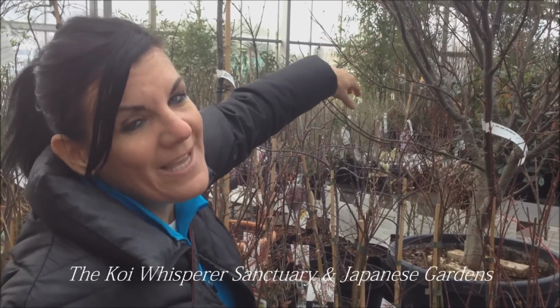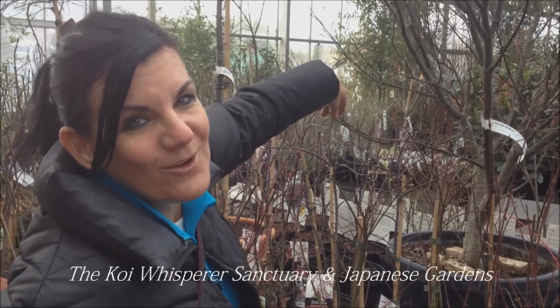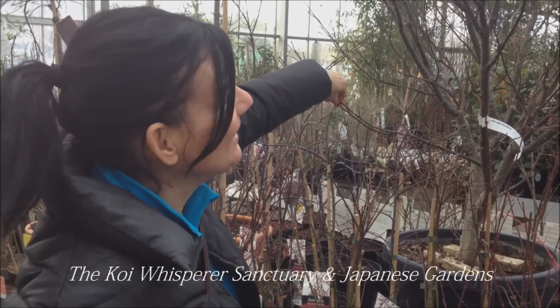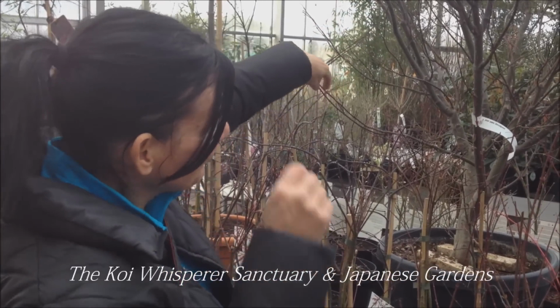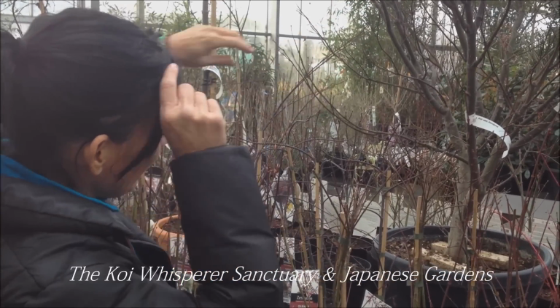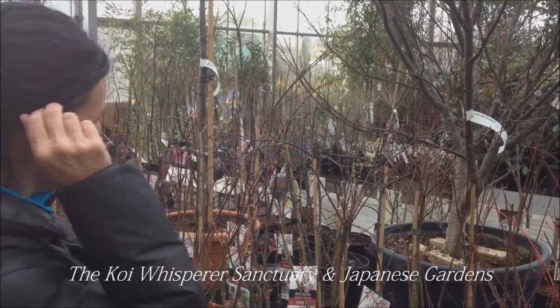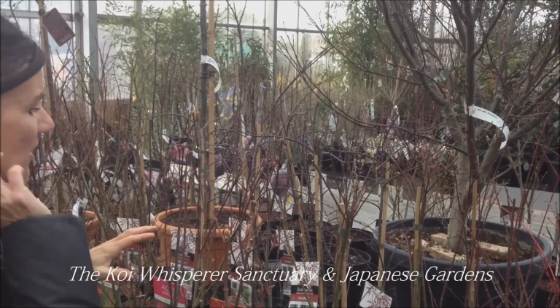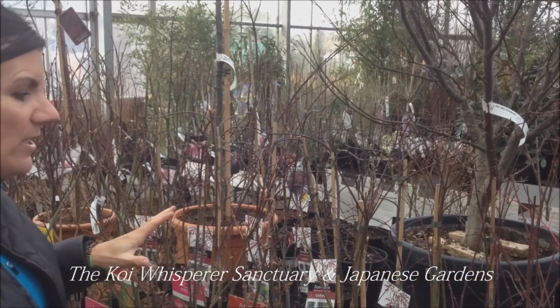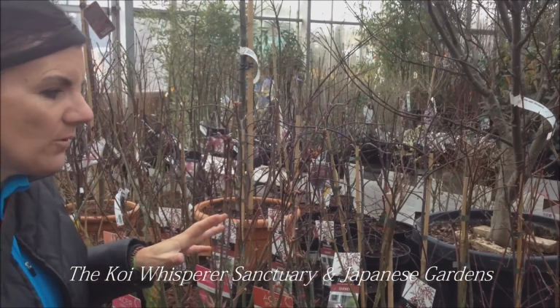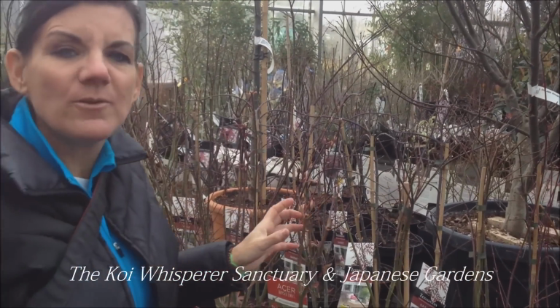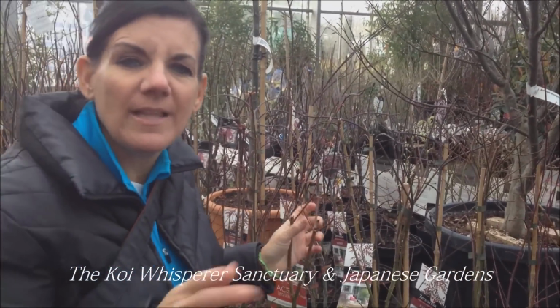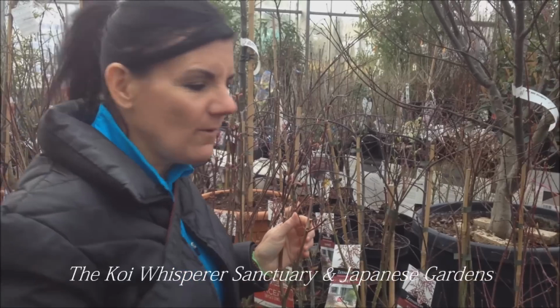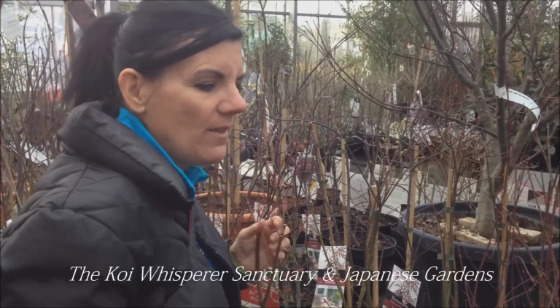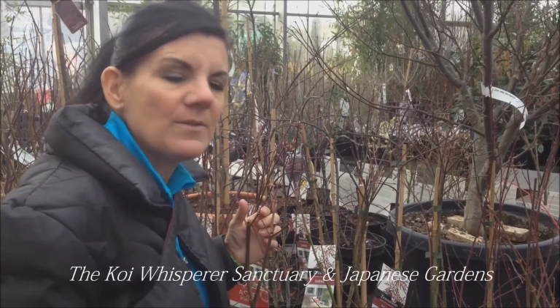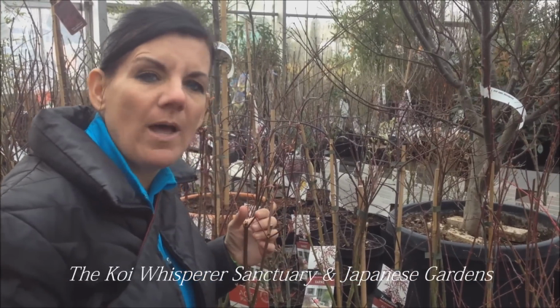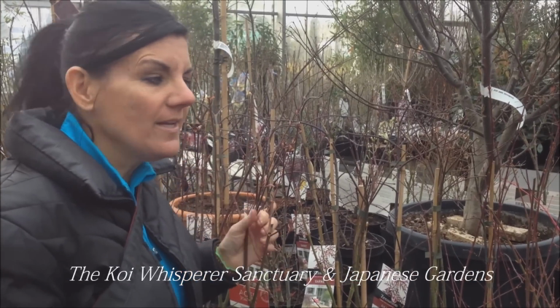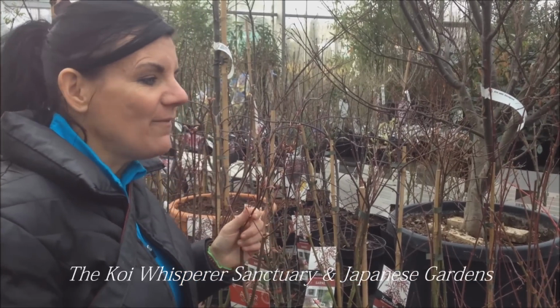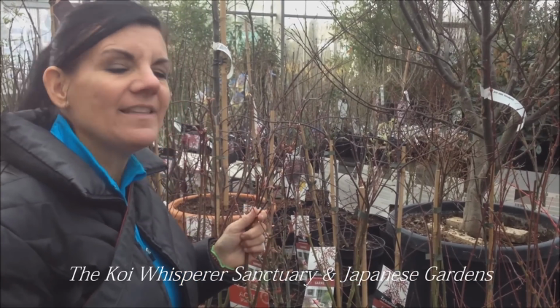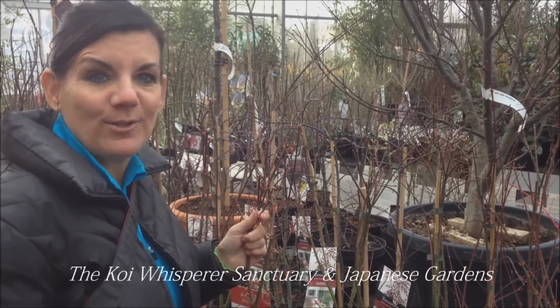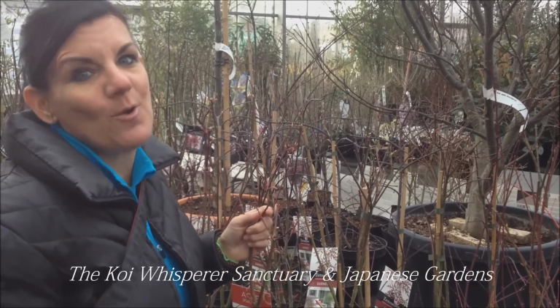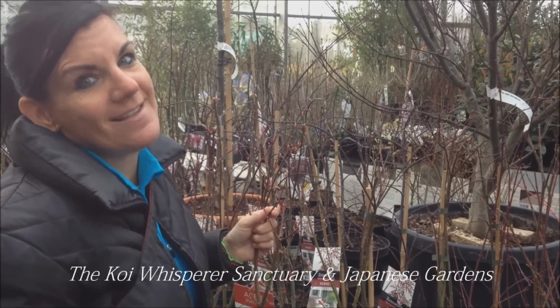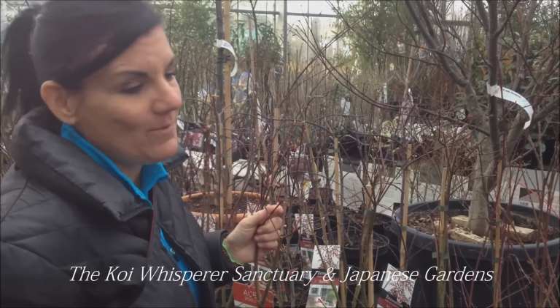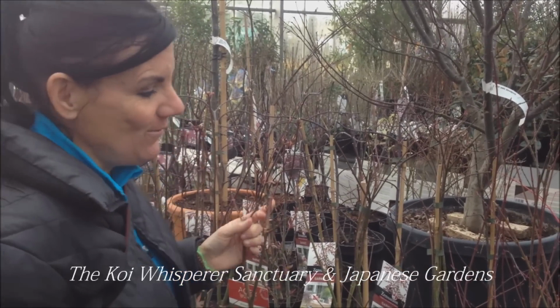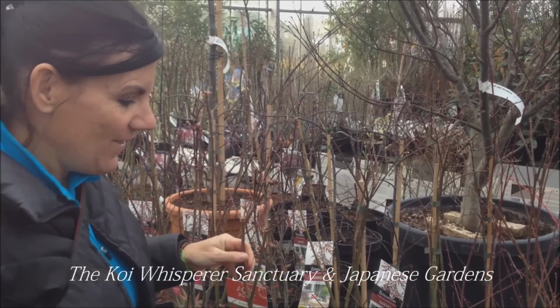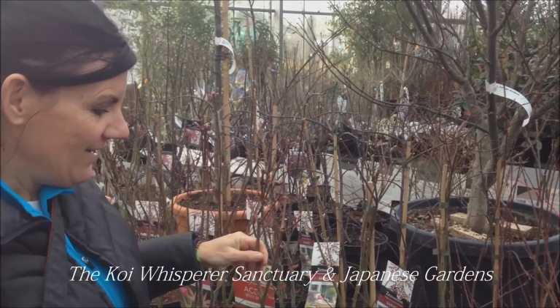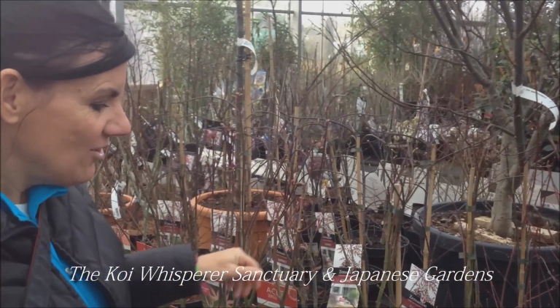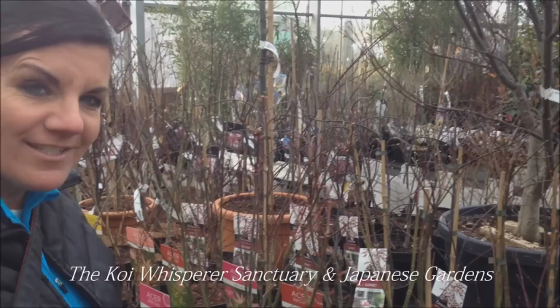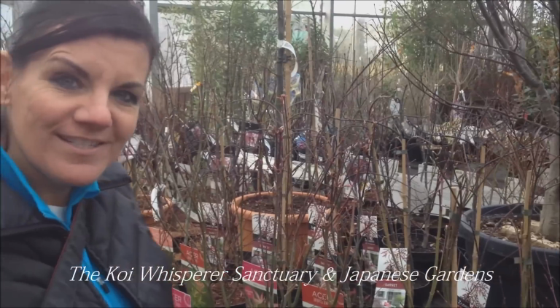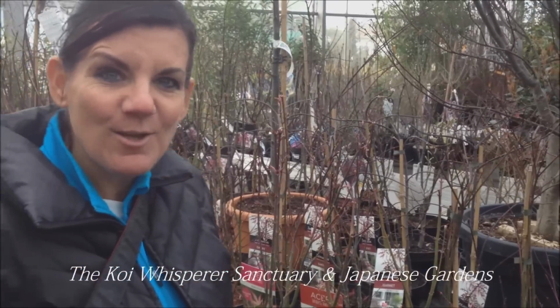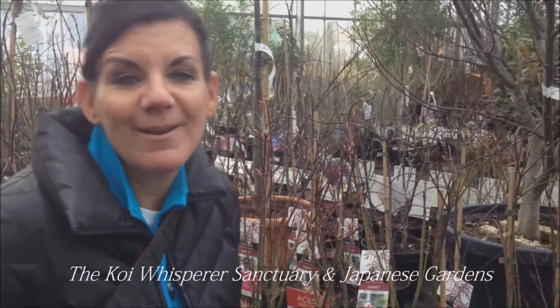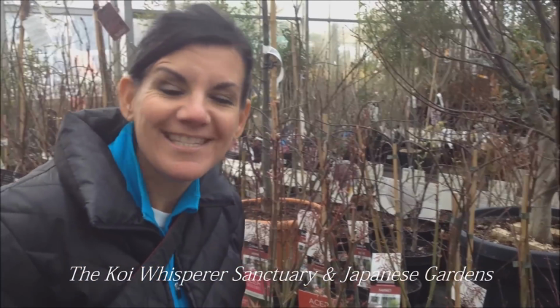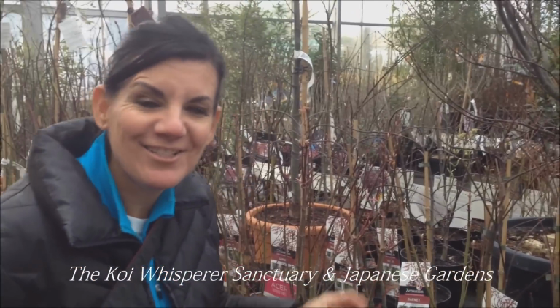Unfortunately I can't do that, but I just wanted to show you that. There's going to be lots of photos and other videos as well. But definitely the Netherlands know exactly what they're doing with Japanese garden design. So I will see you soon.